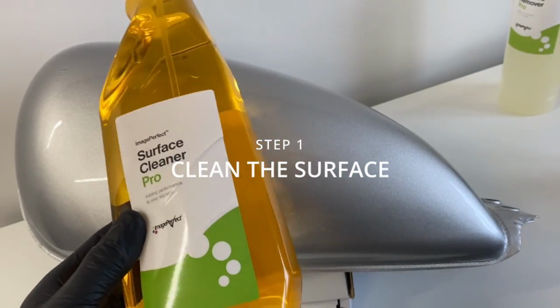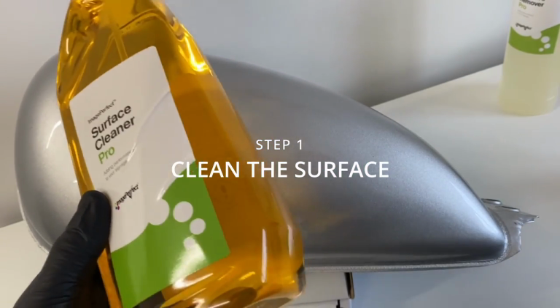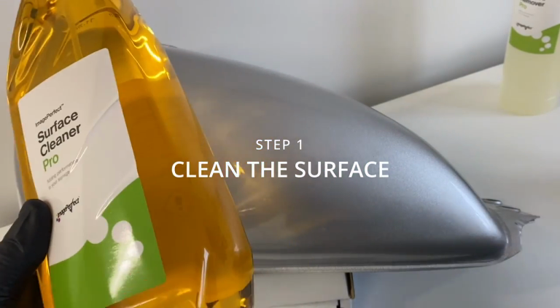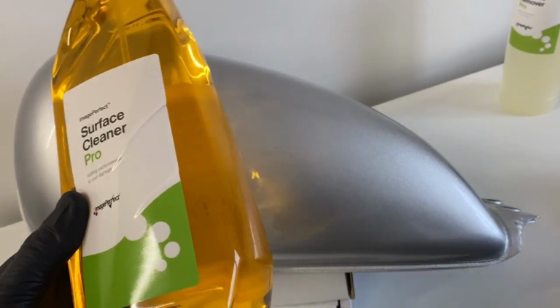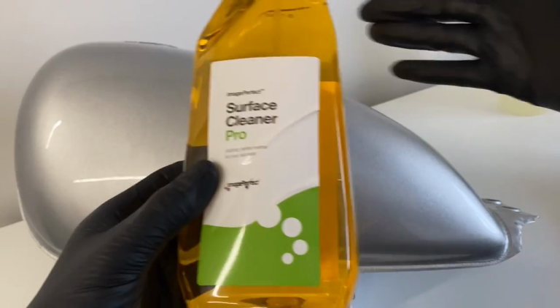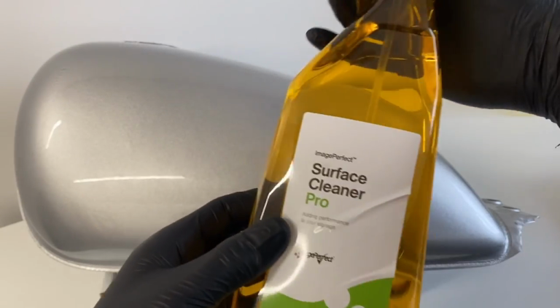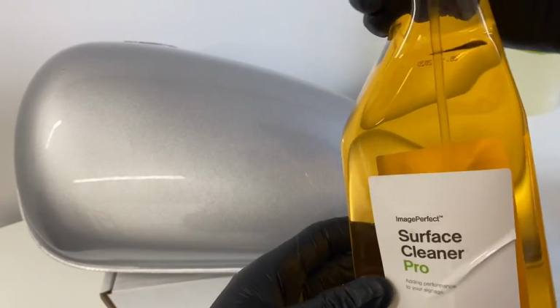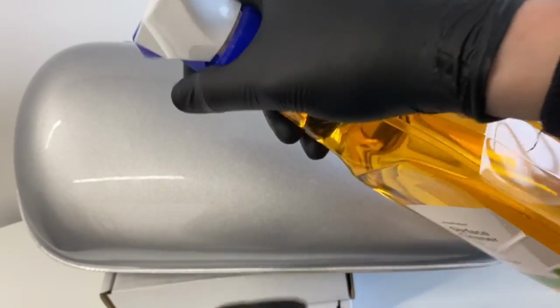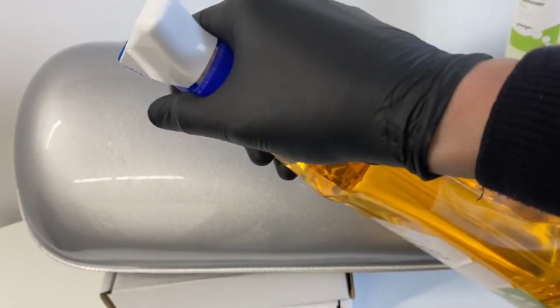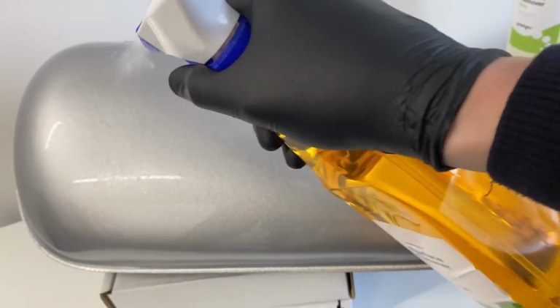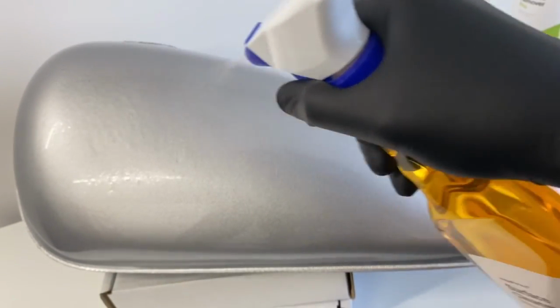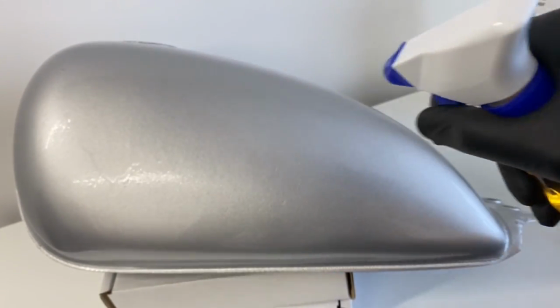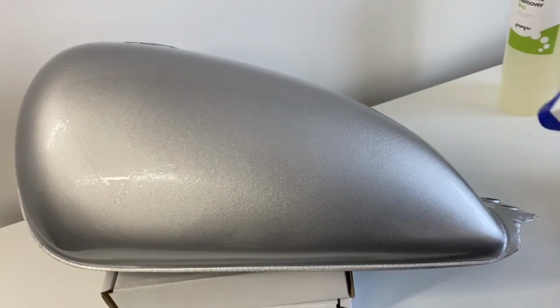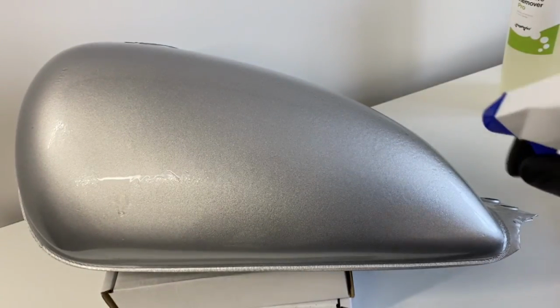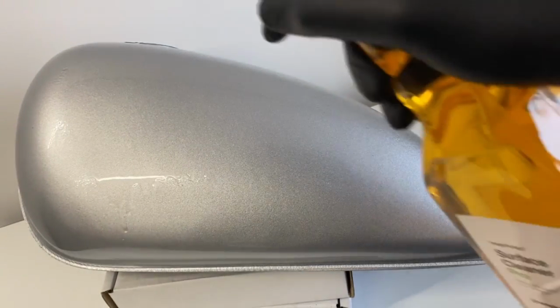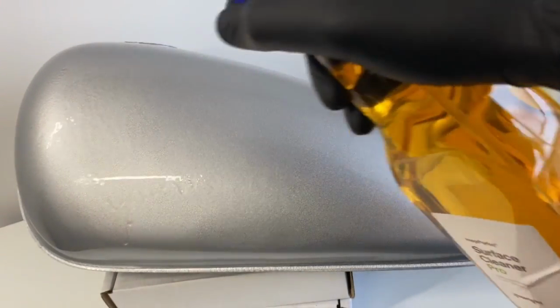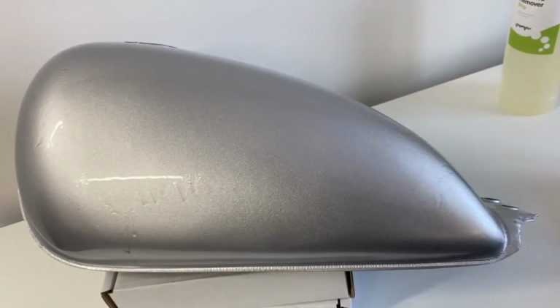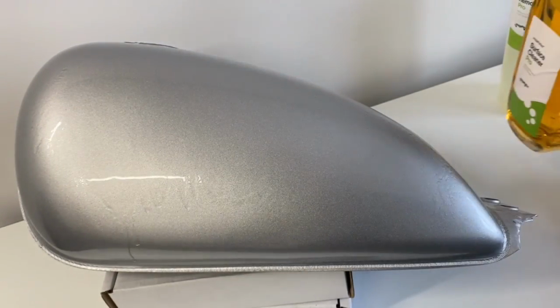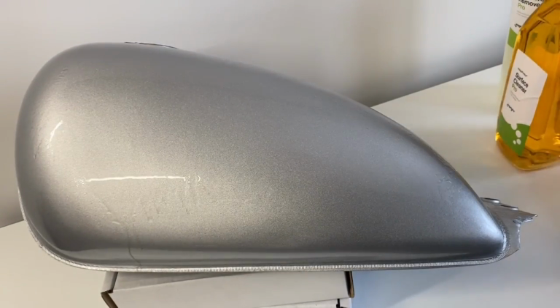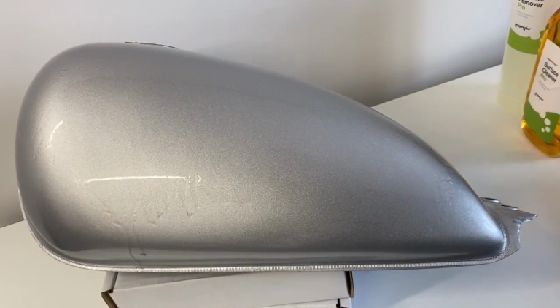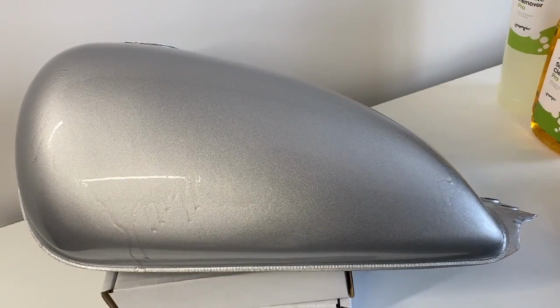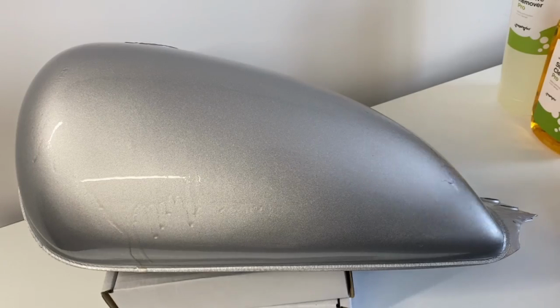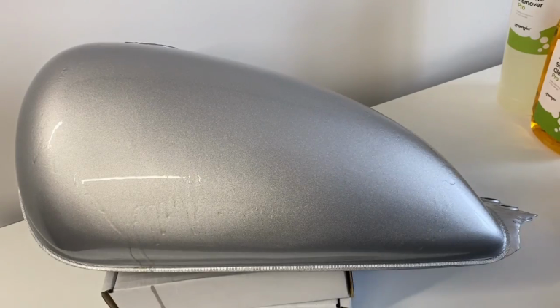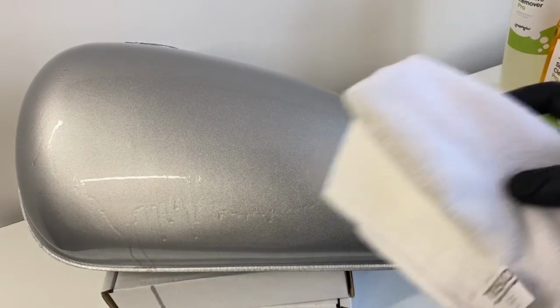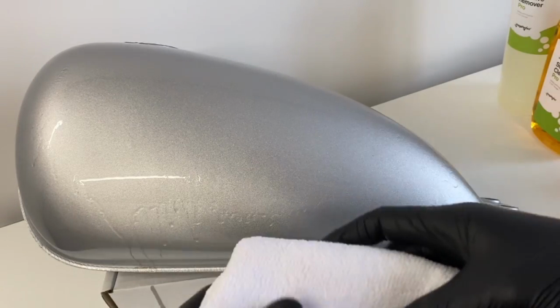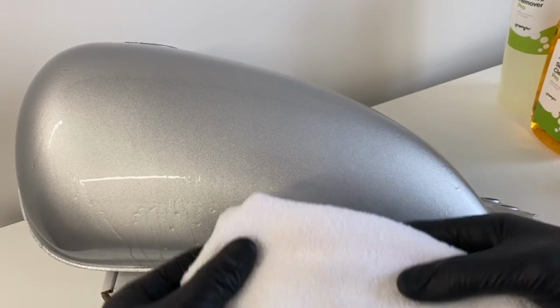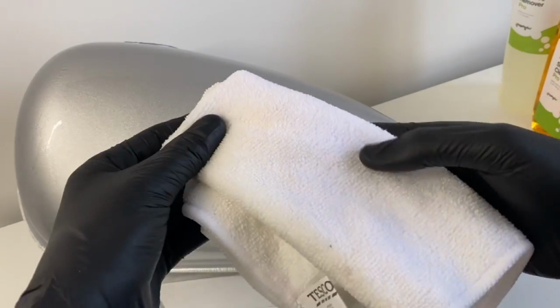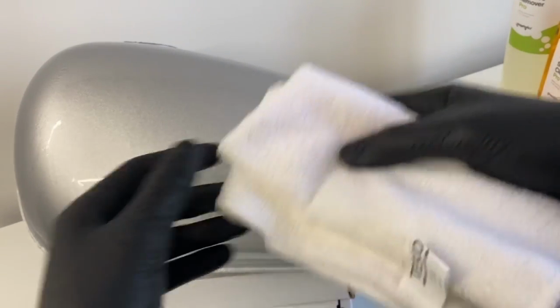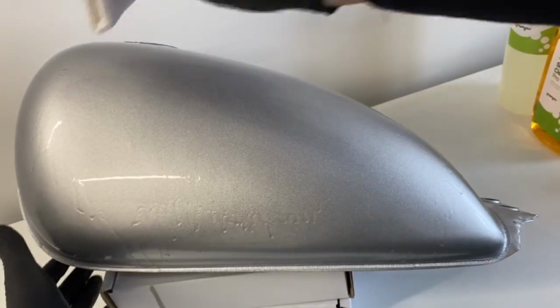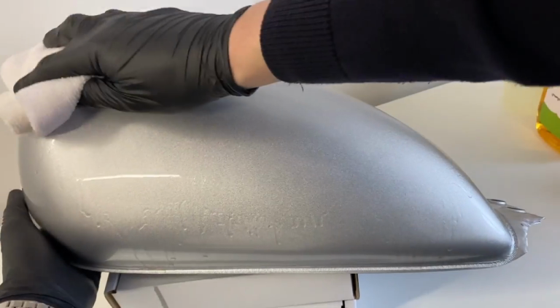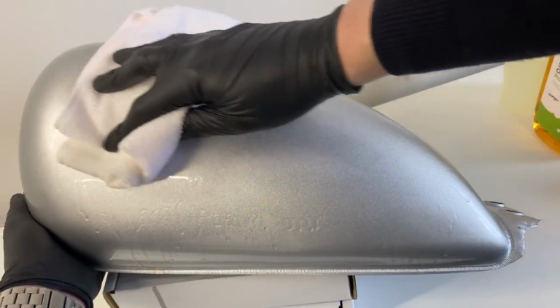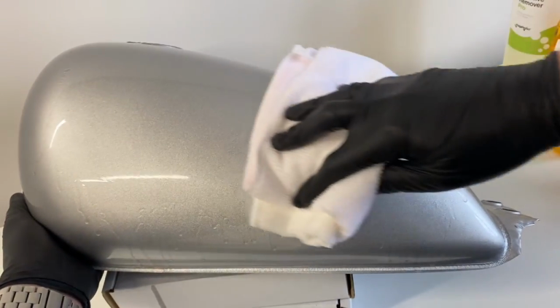Step one is to clean the surface. You can use some alcohol or just some water — just make sure it won't react to your paint.